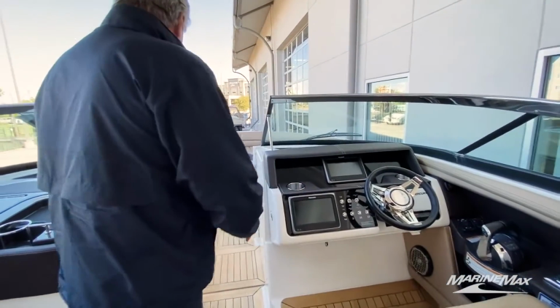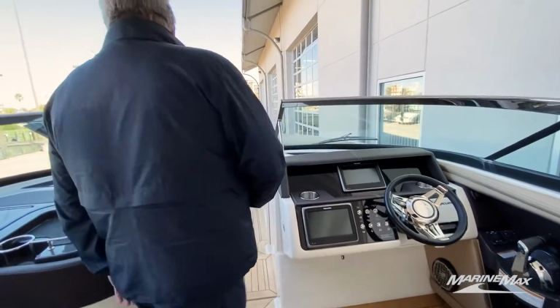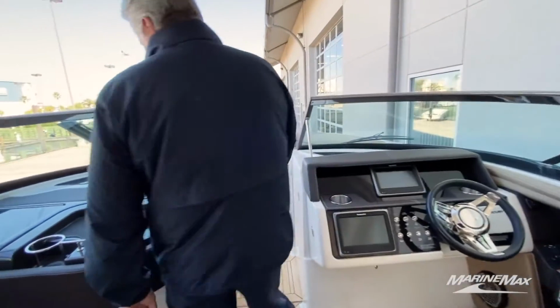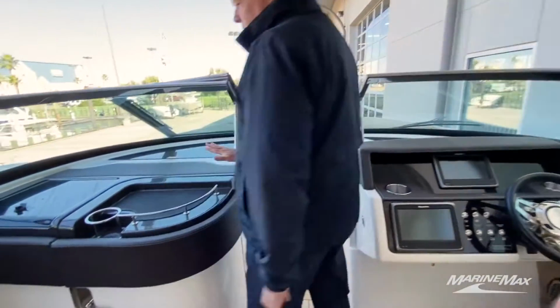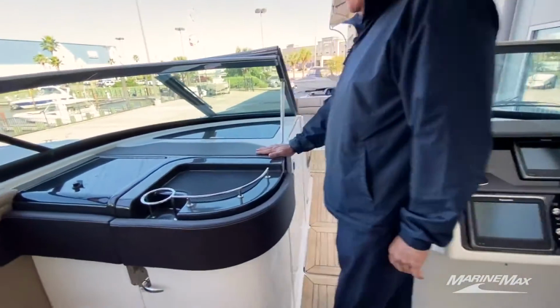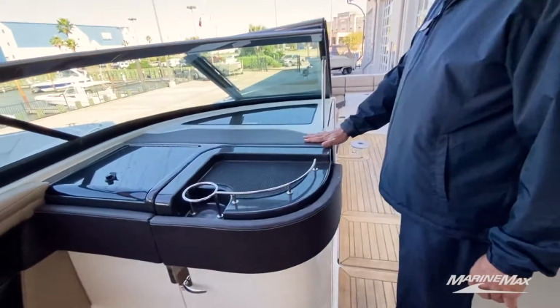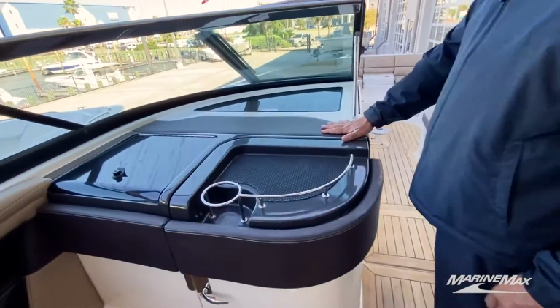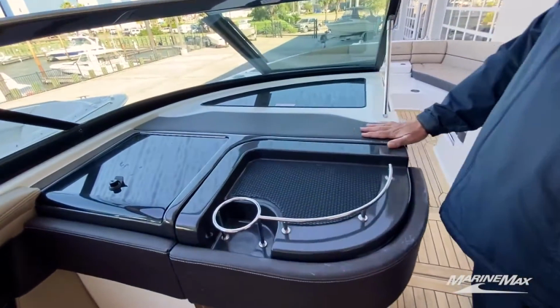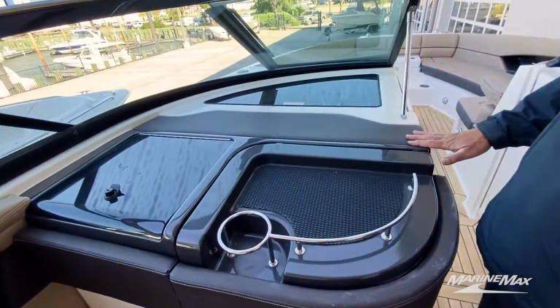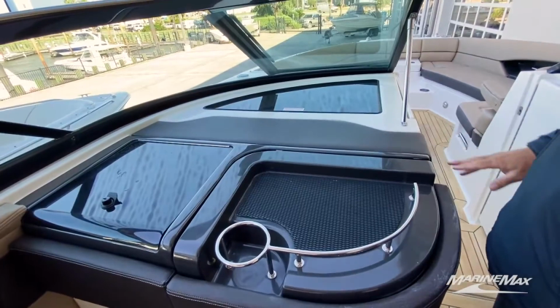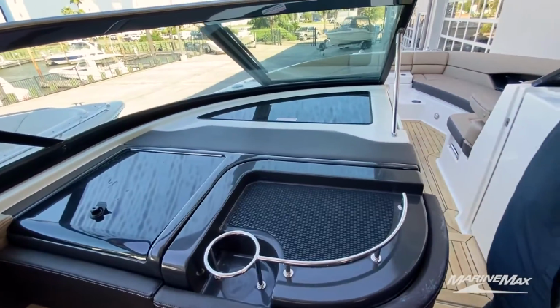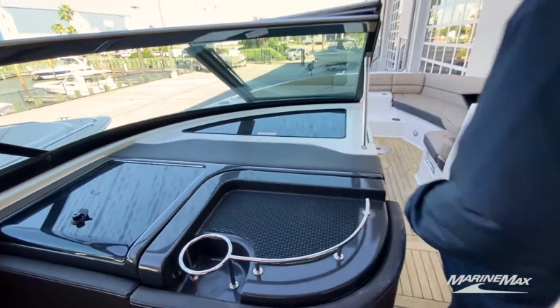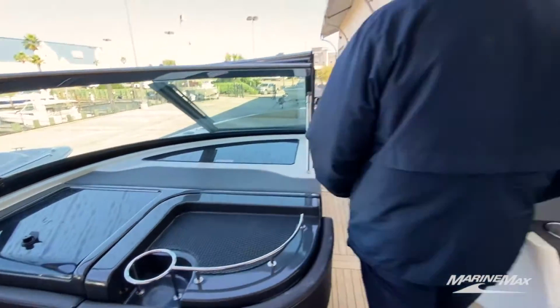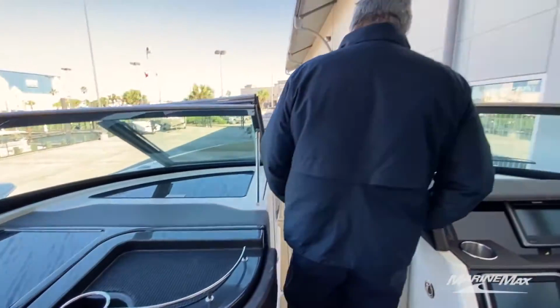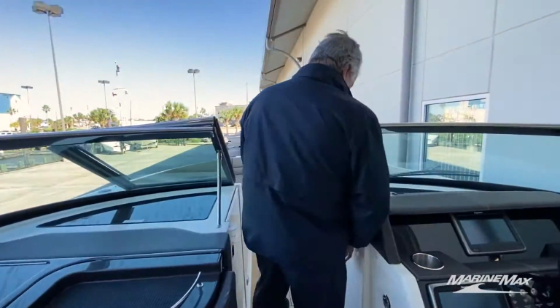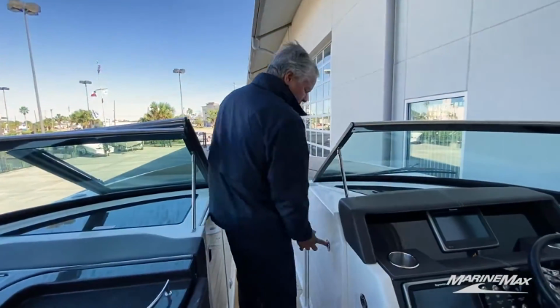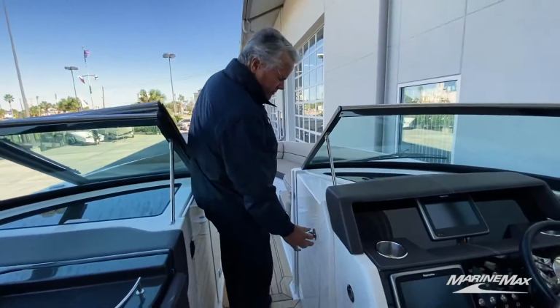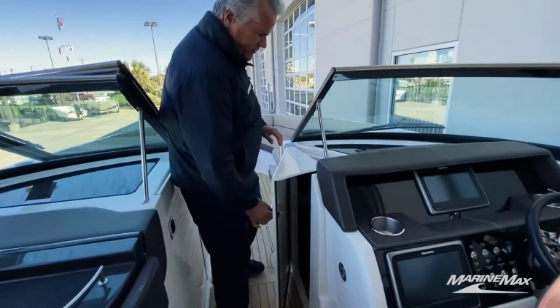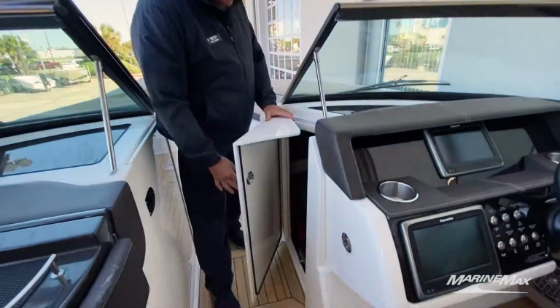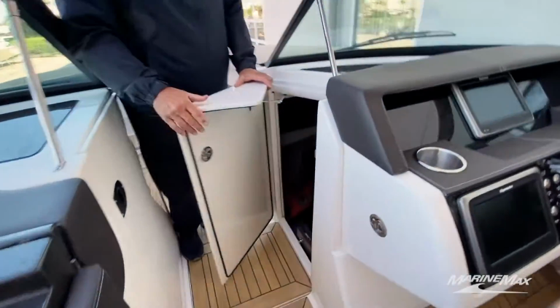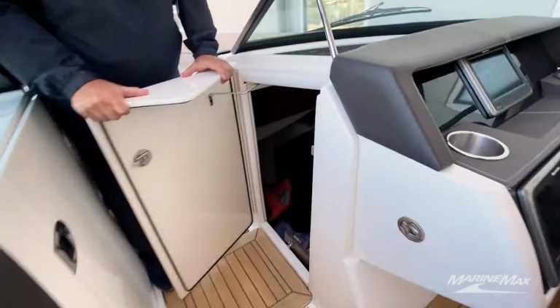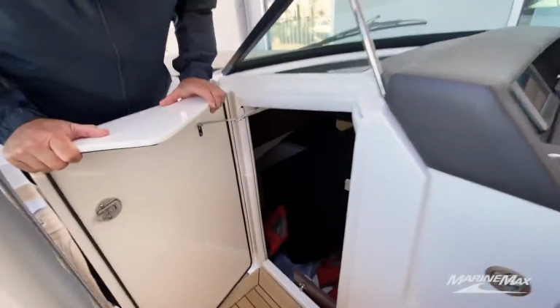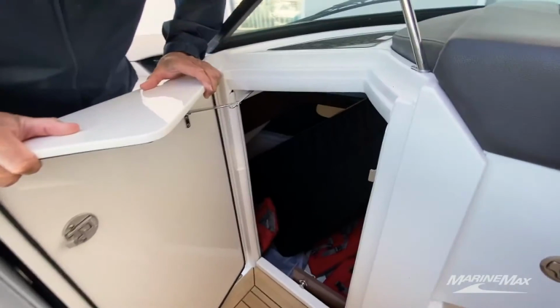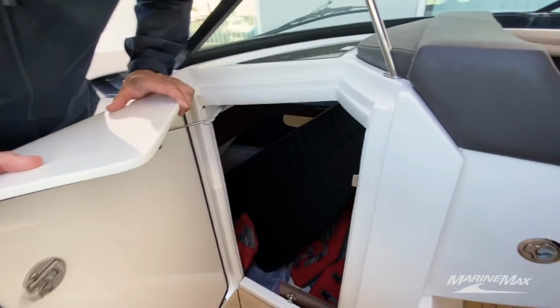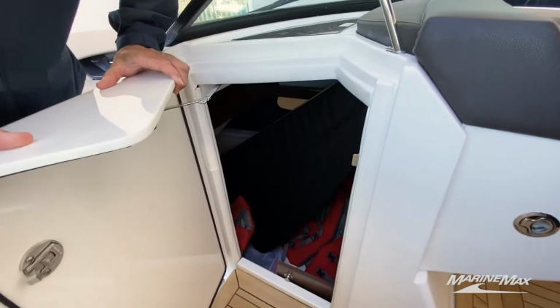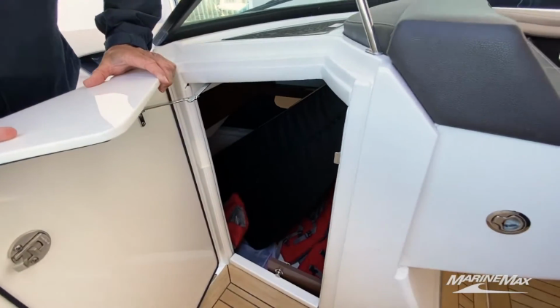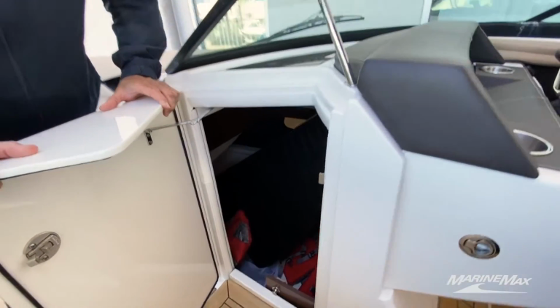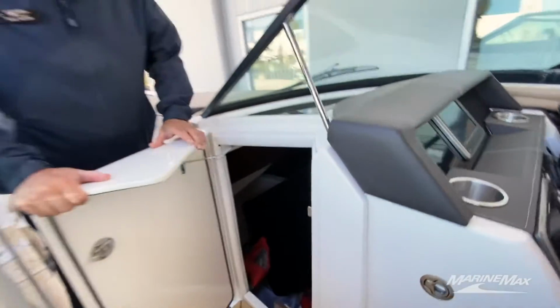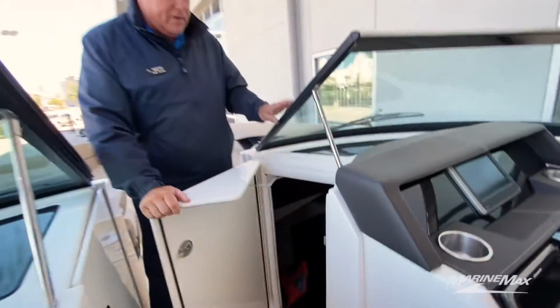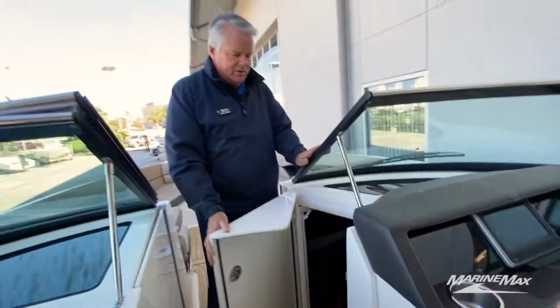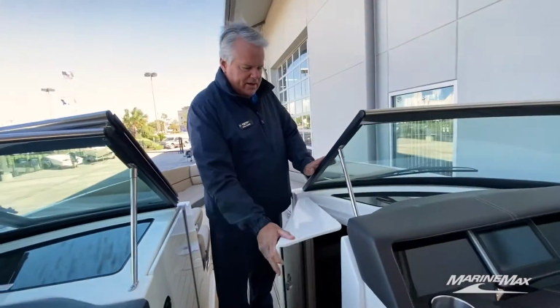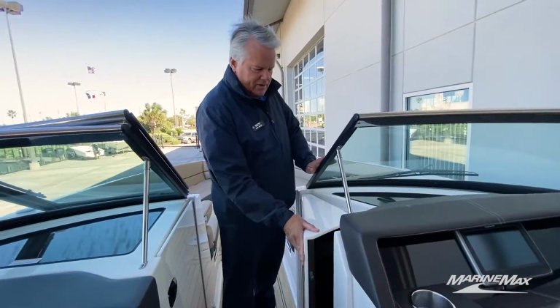This boat has a huge restroom with a shower. We even have down below a little compartment if the kids need to take a nap — there's a little bed down in there.